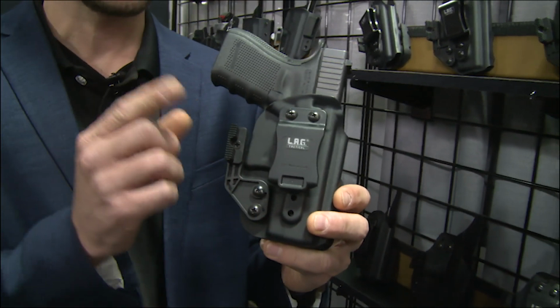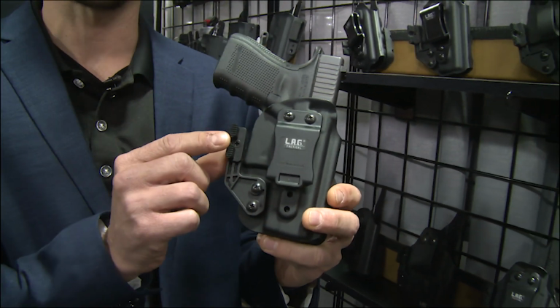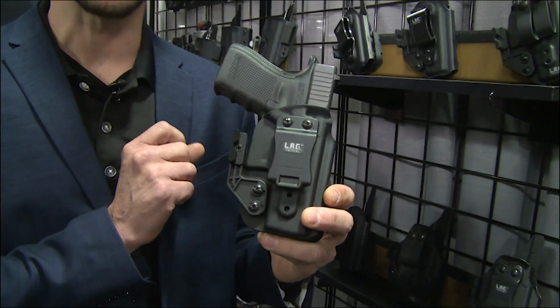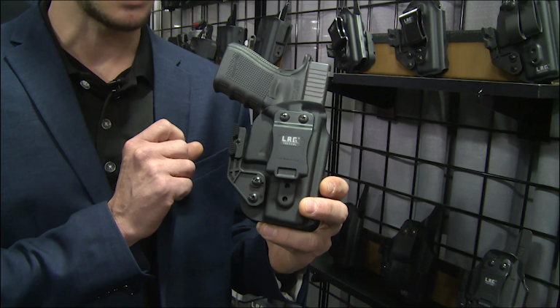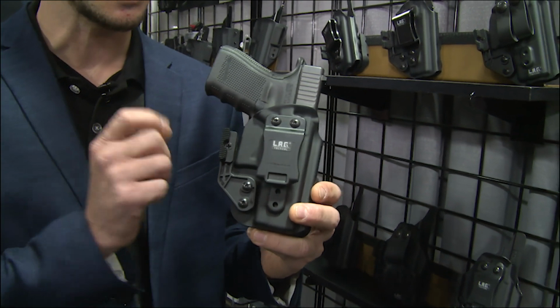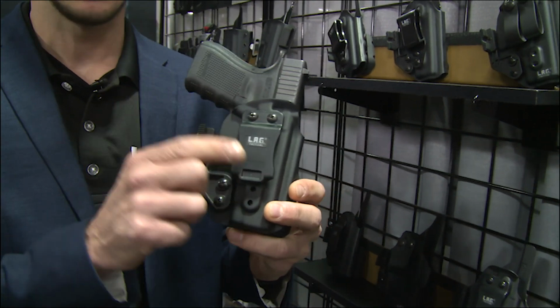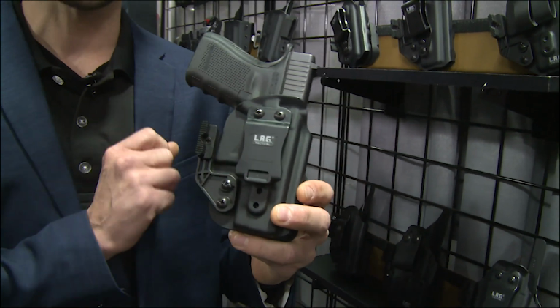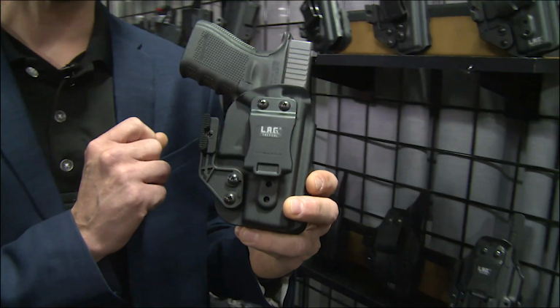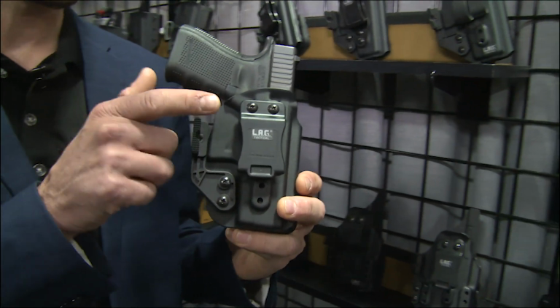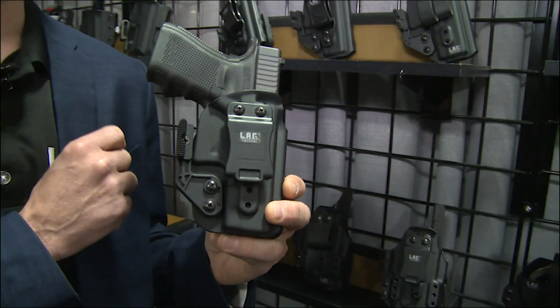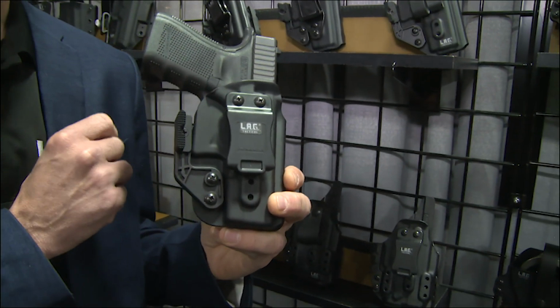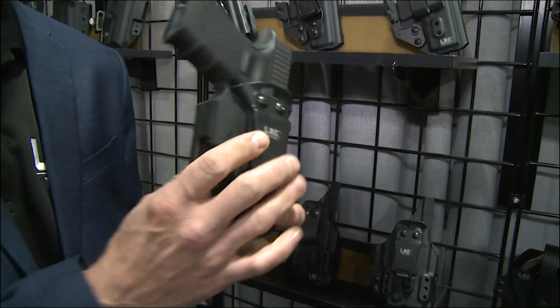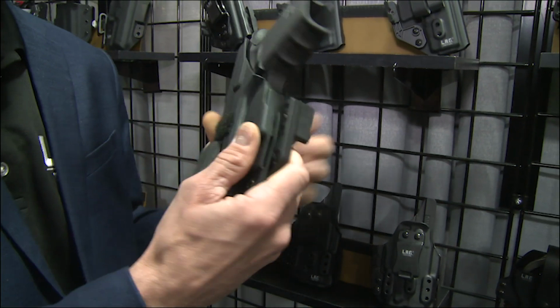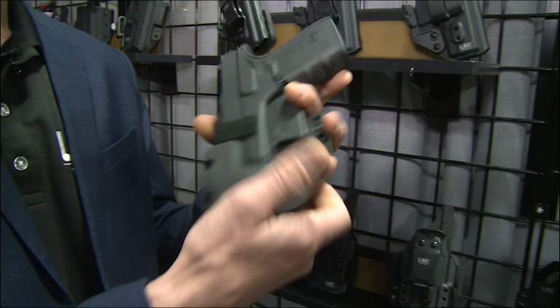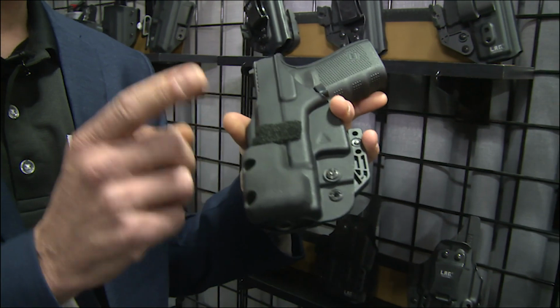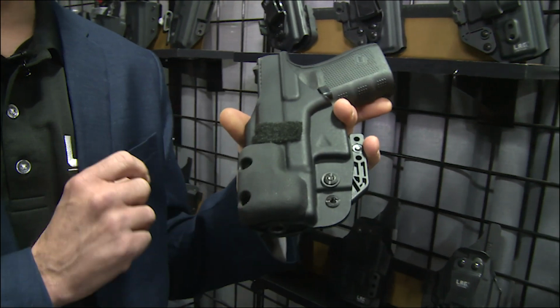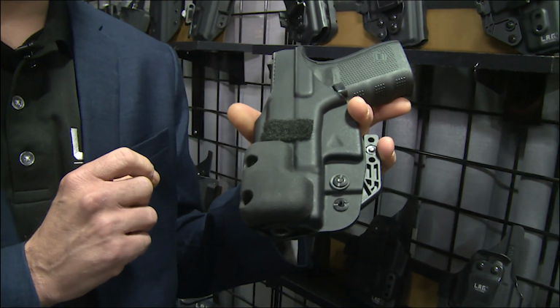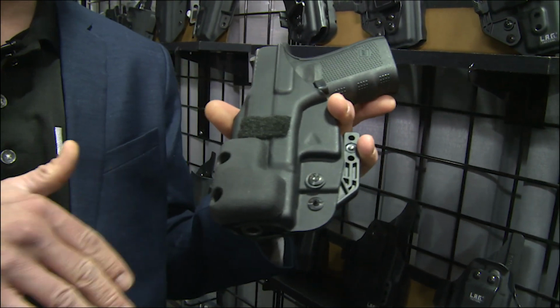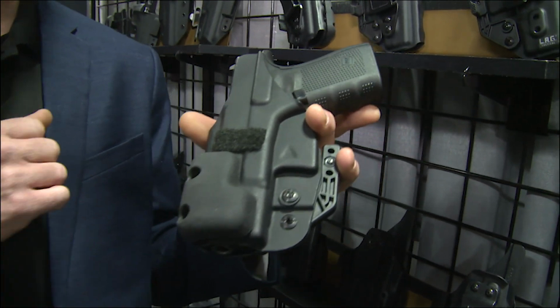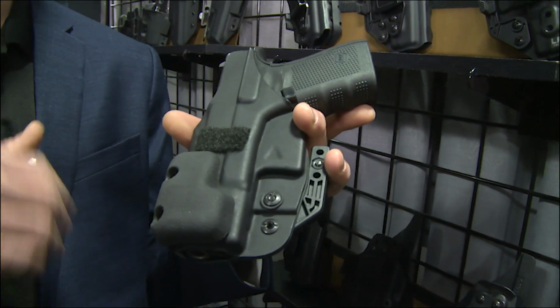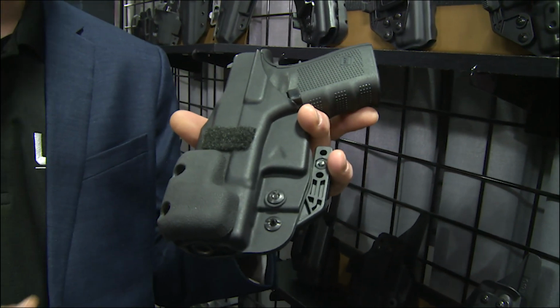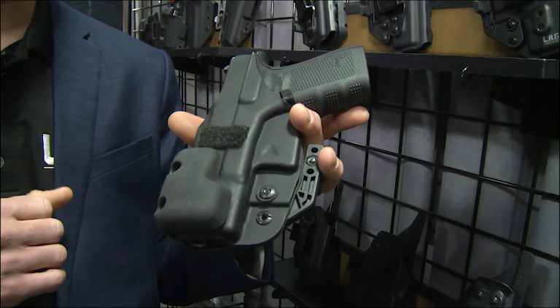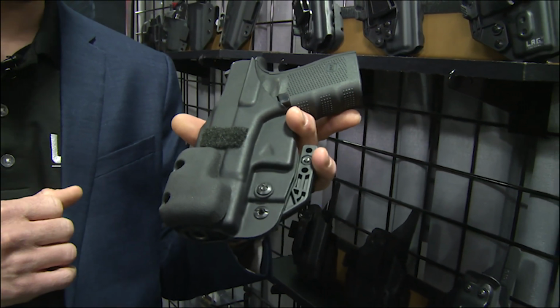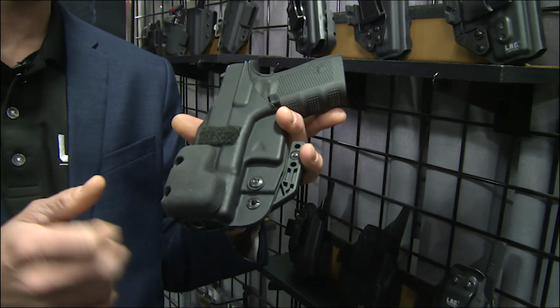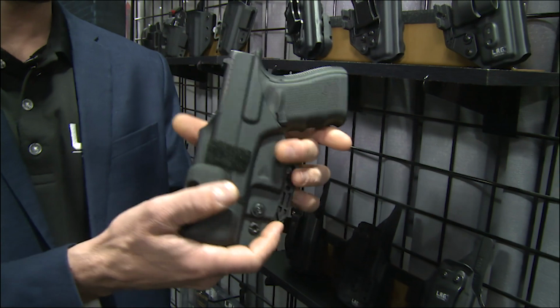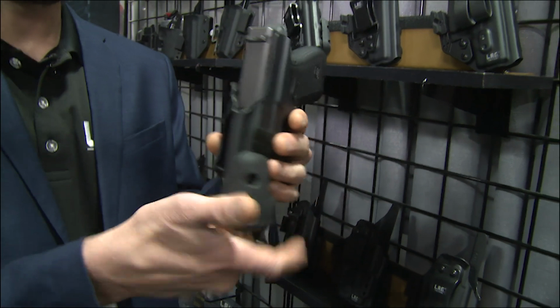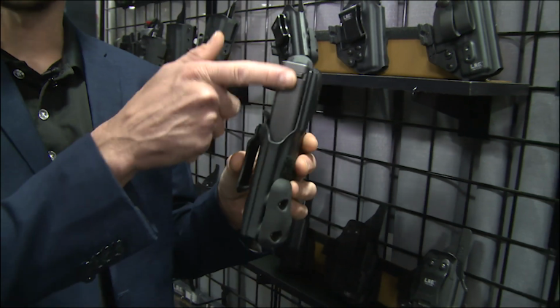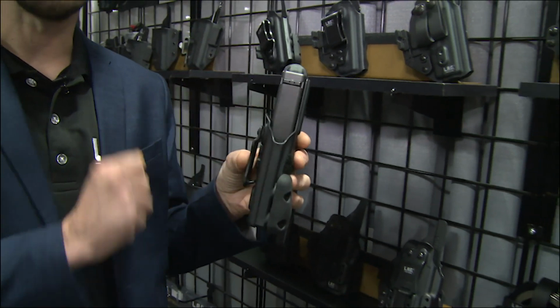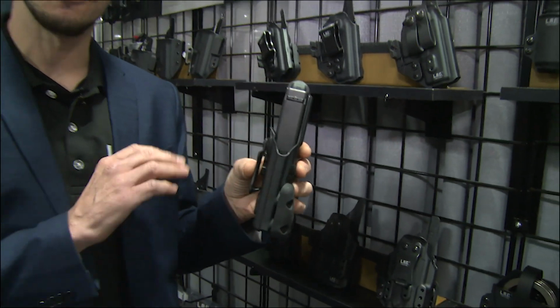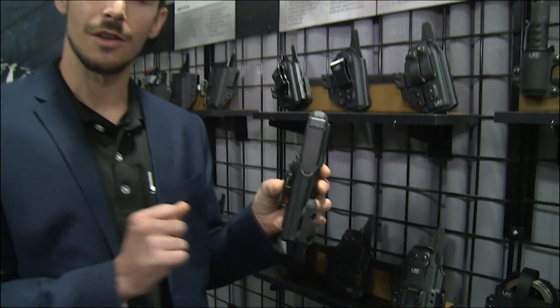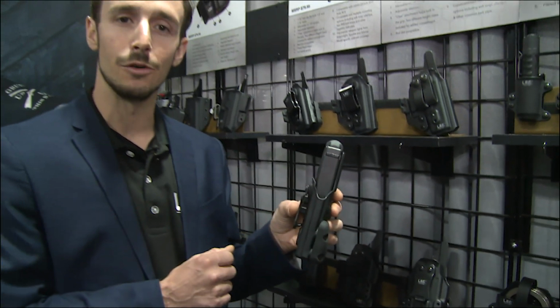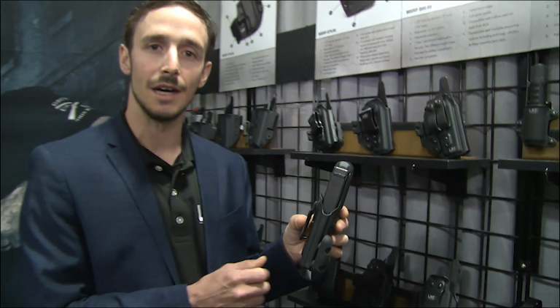We've got two different height wedges, adjustable cant plus or minus 15 degrees, it's got a rubber pad on the back to soften the impact on your leg. They are red dot compatible and fit with all of your red dots.